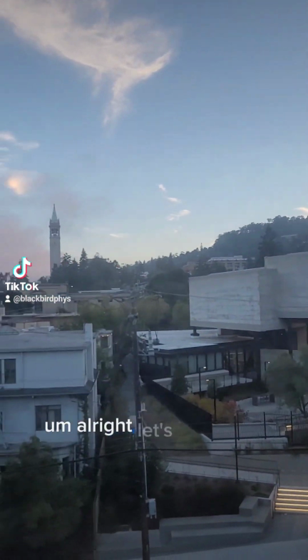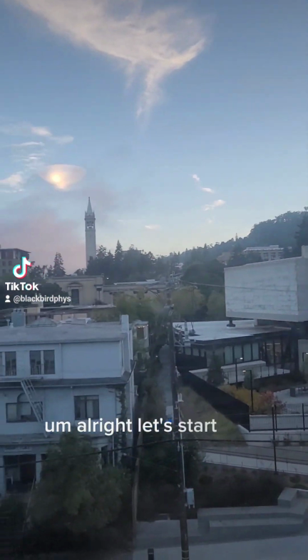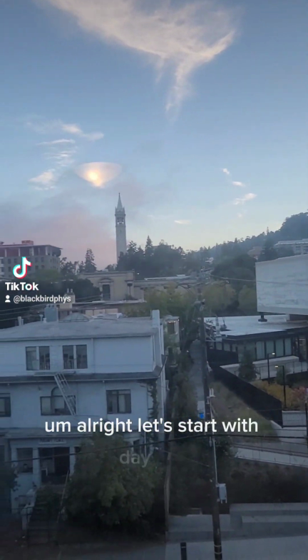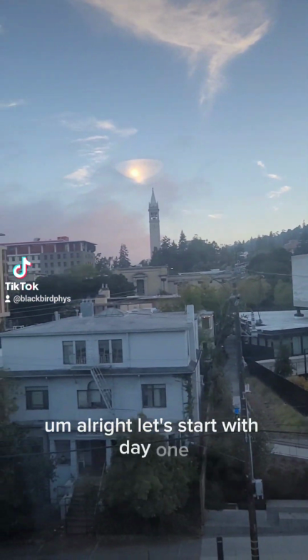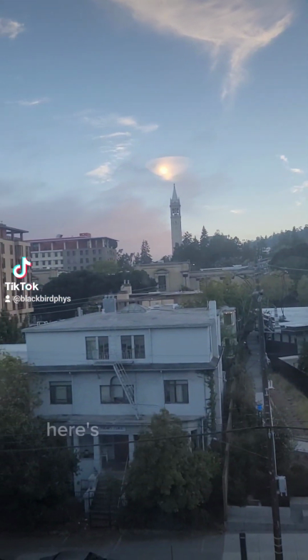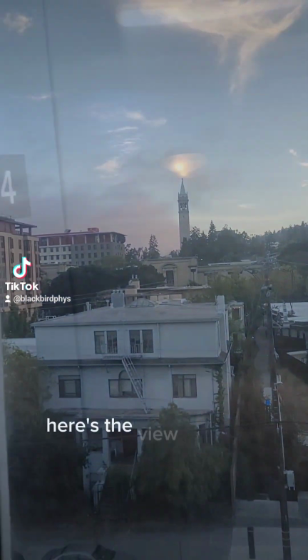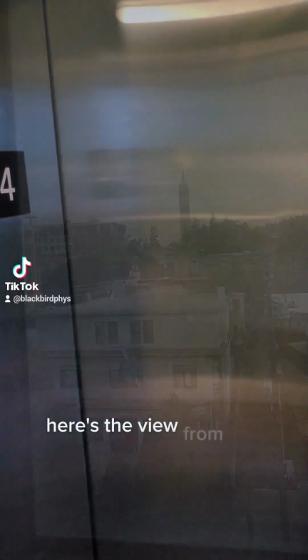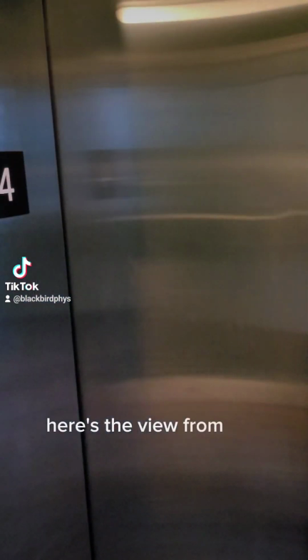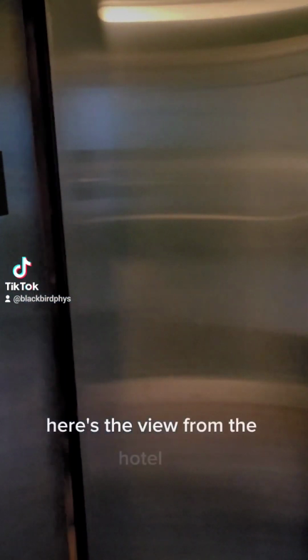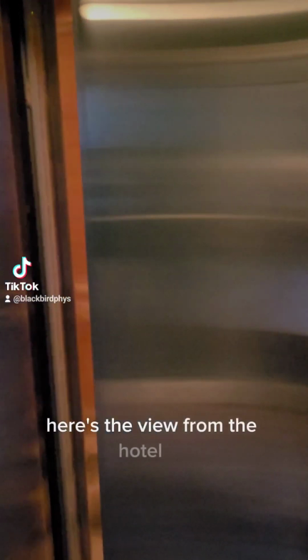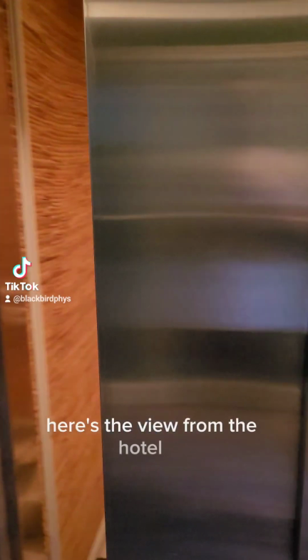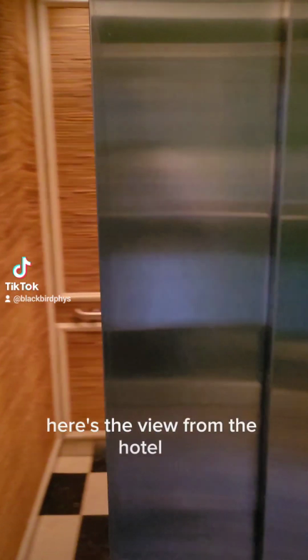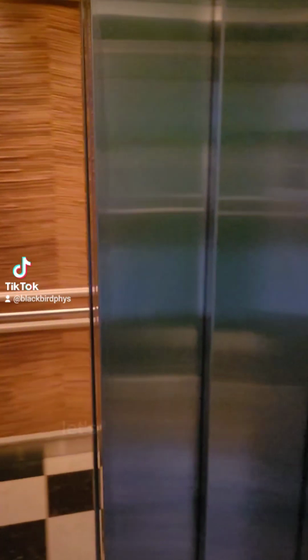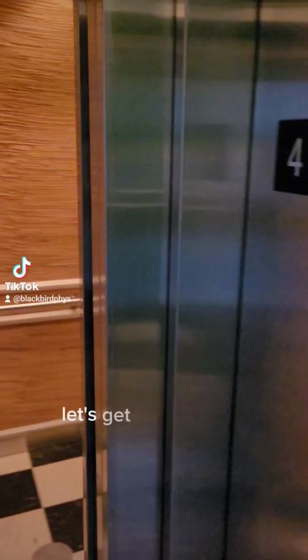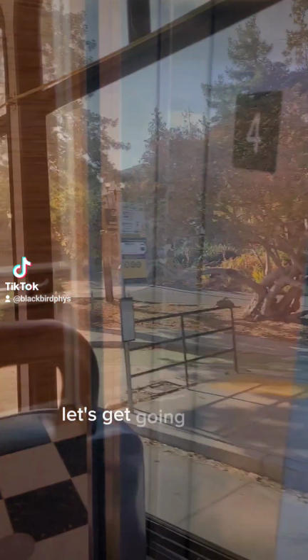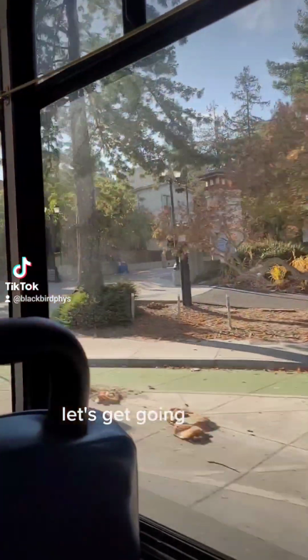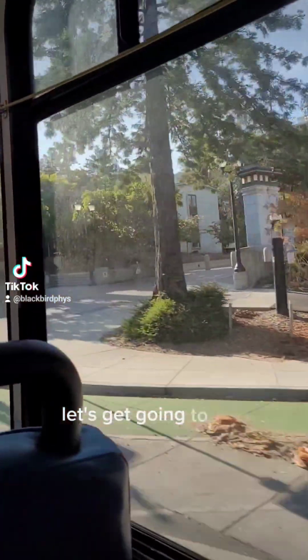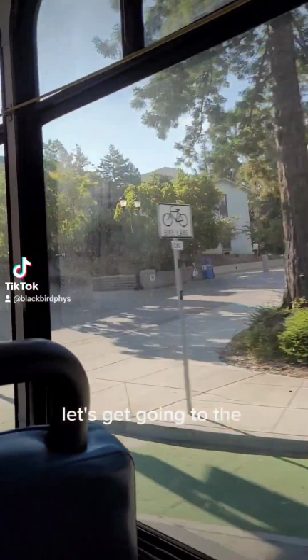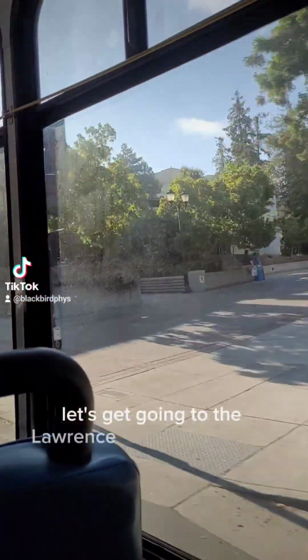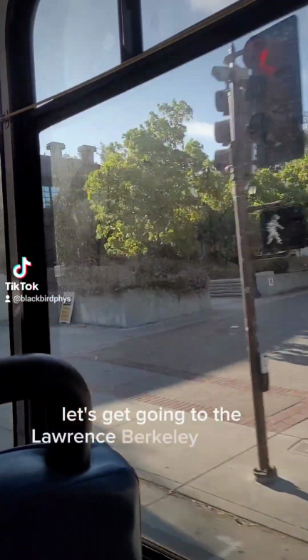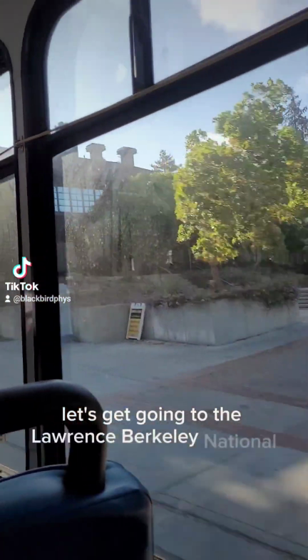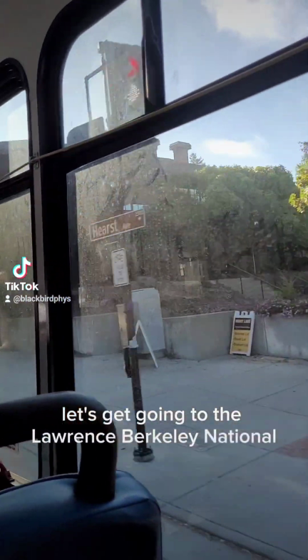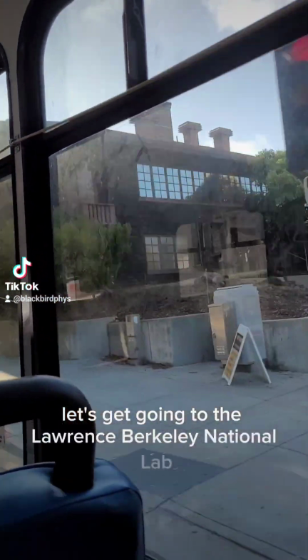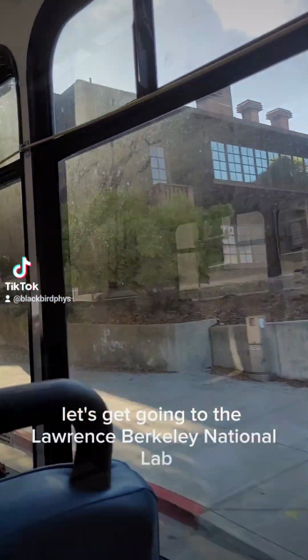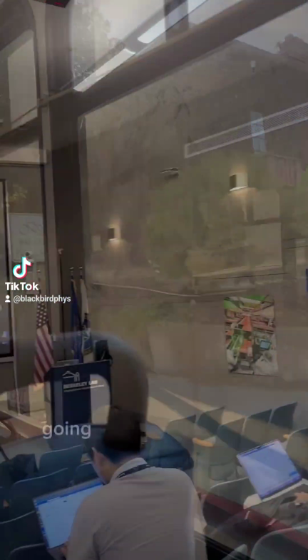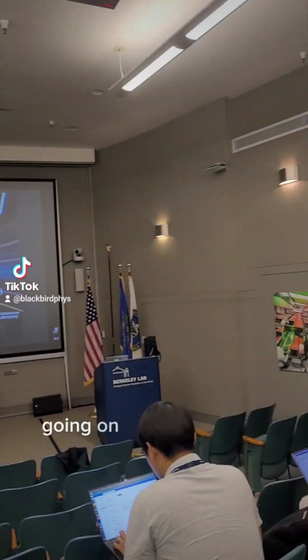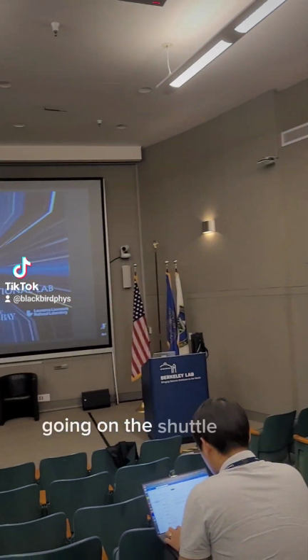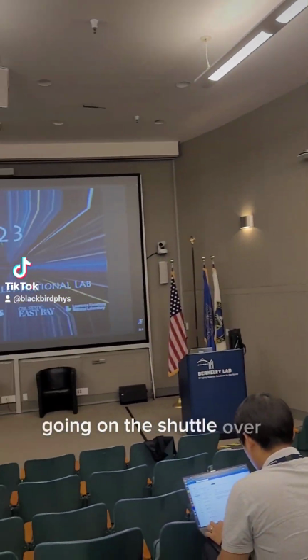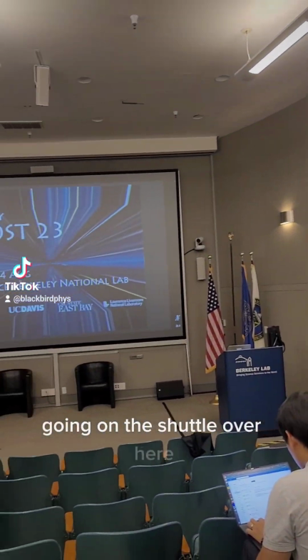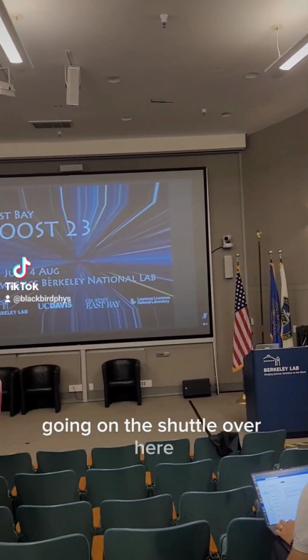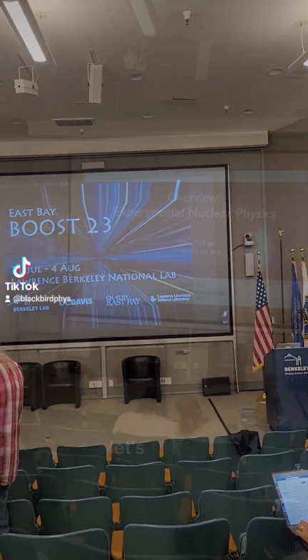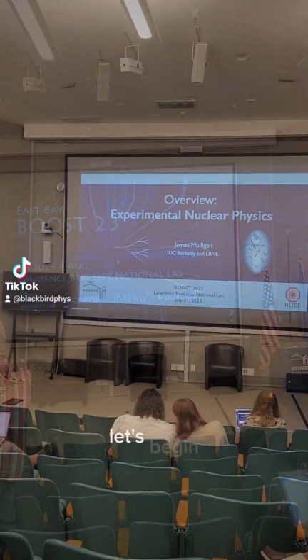Let's start with day one. Here's the view from the hotel. Let's get going to the Lawrence Berkeley National Lab, going on the shuttle over here.